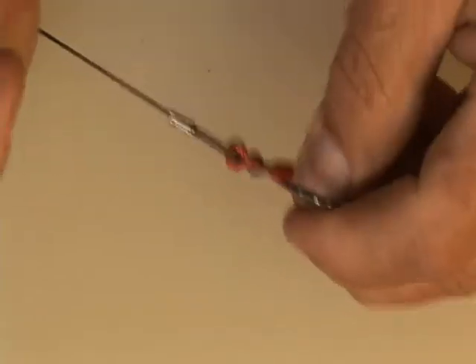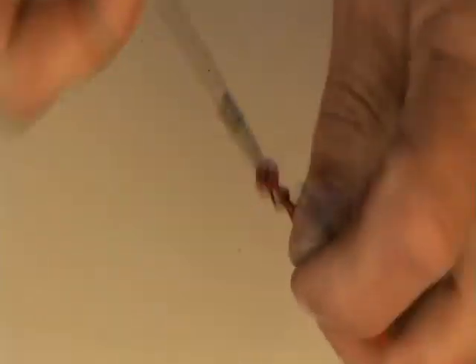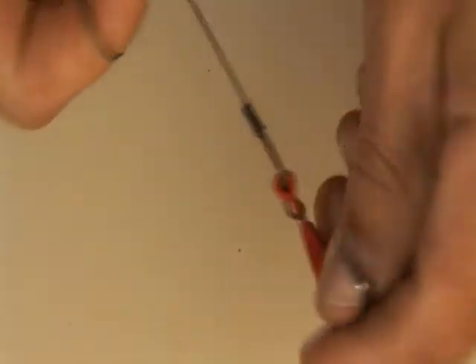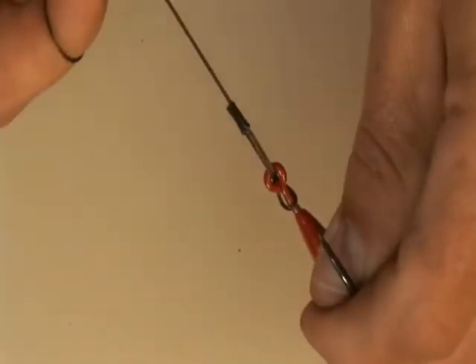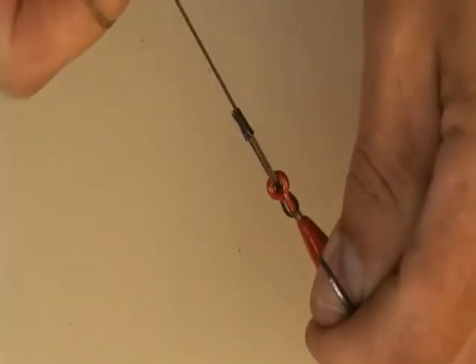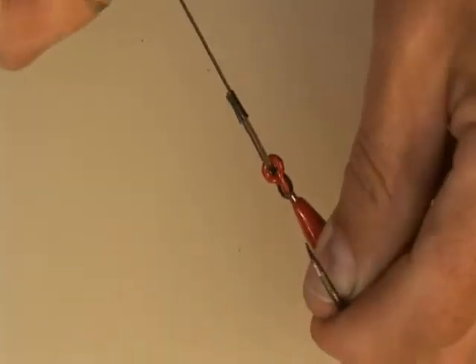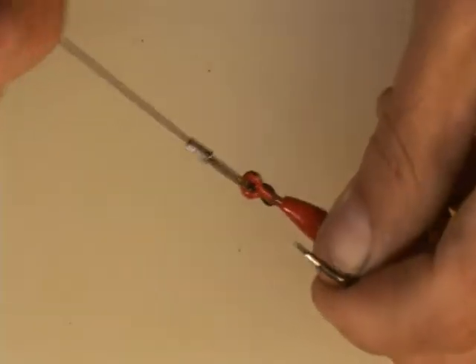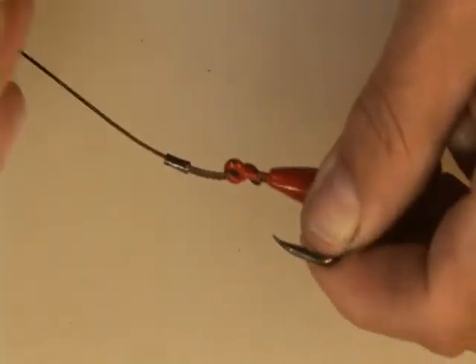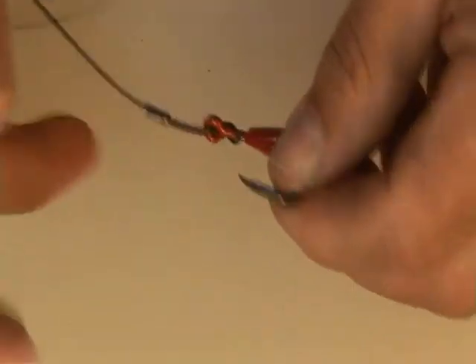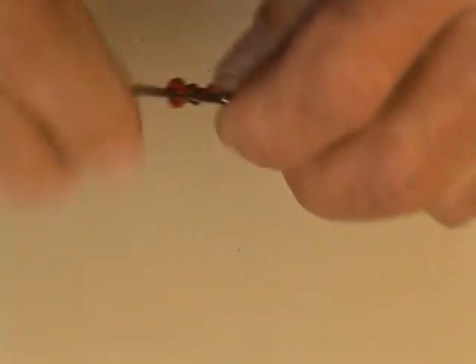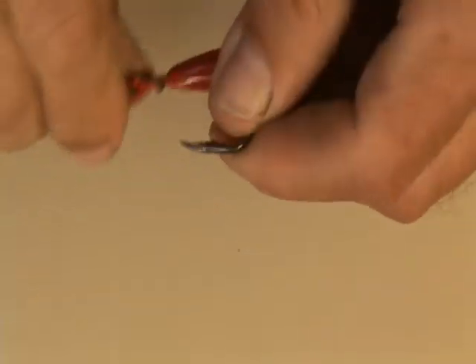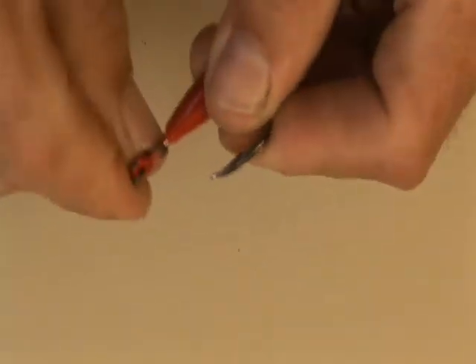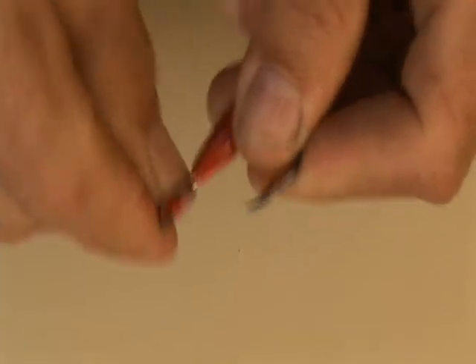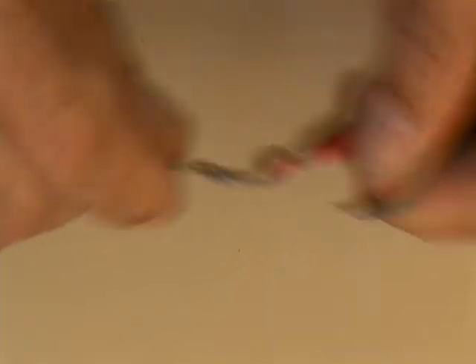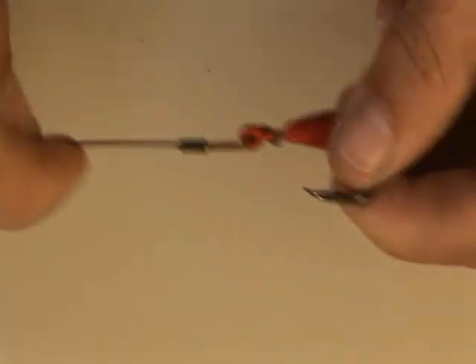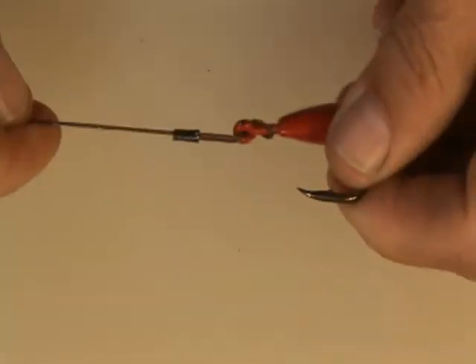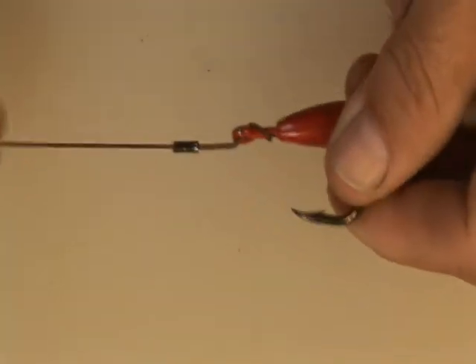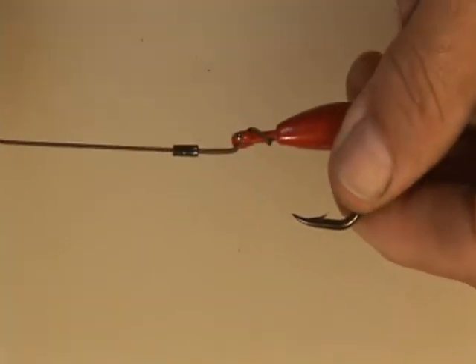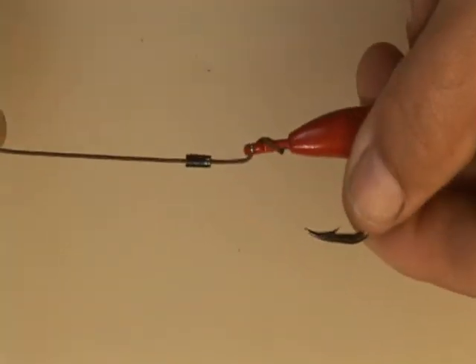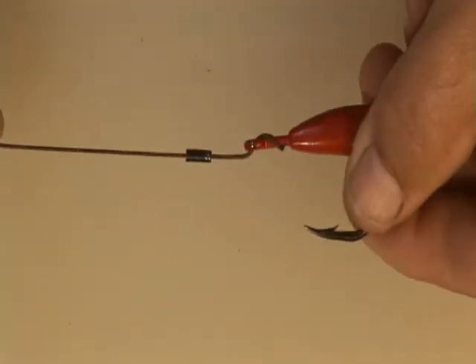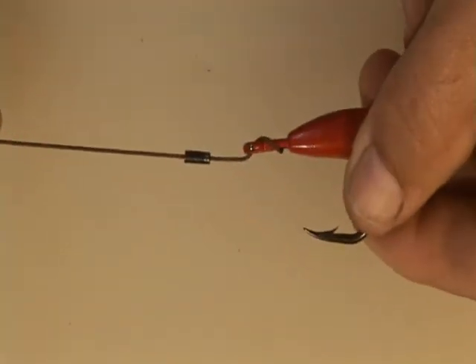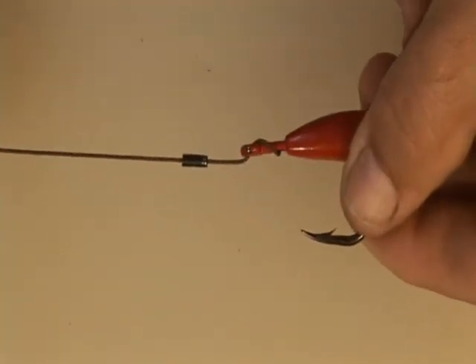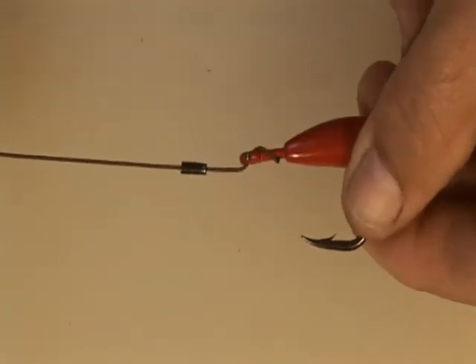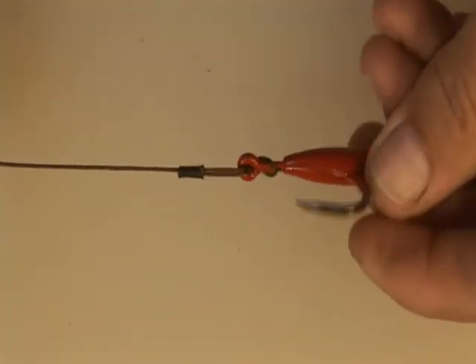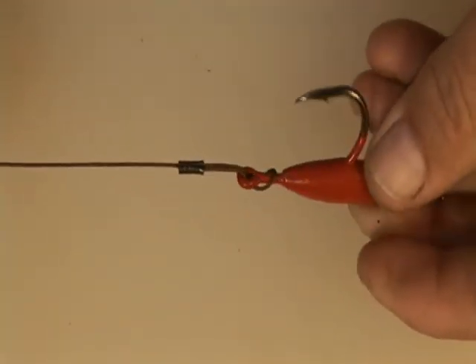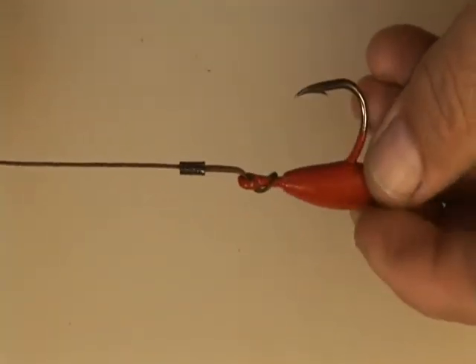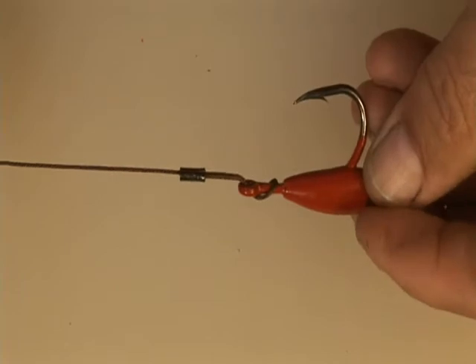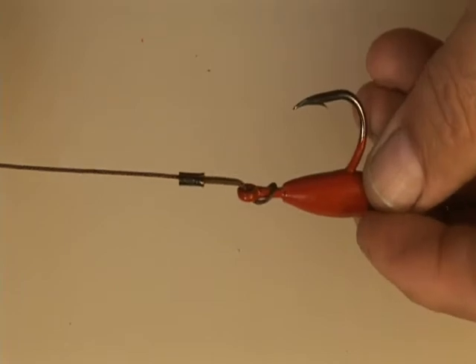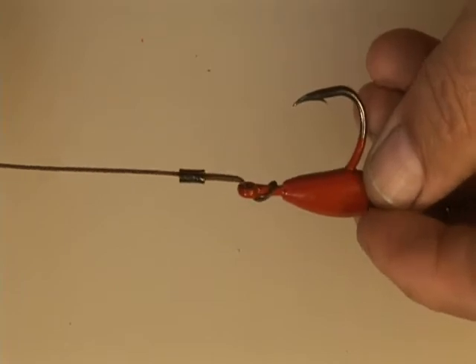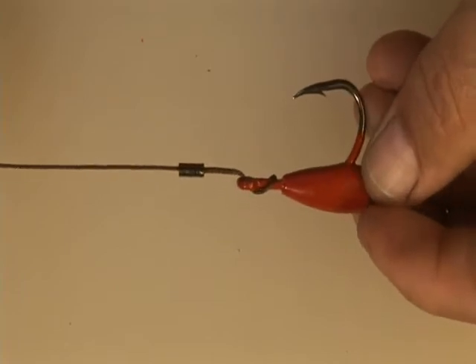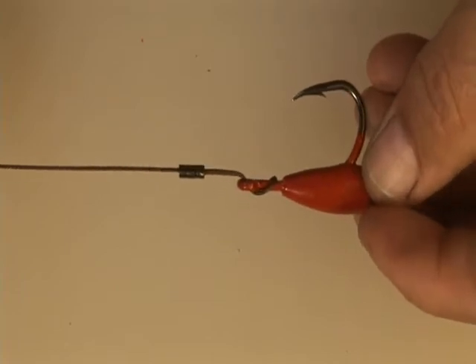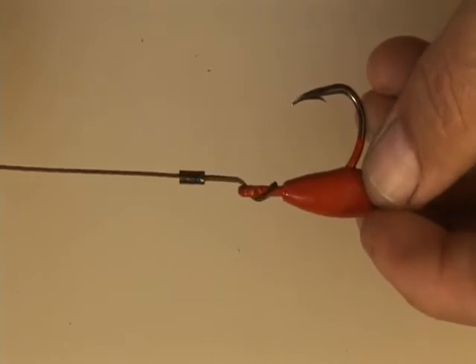Now pull it tight and bend it down a little bit to form it — just like that. And that's a nice cat's paw connection.